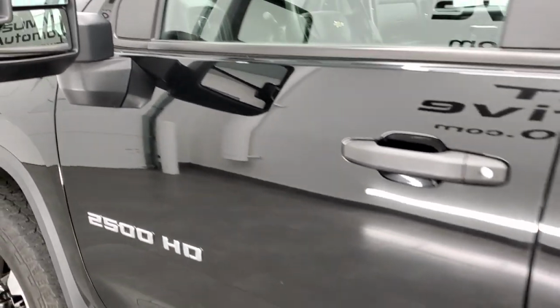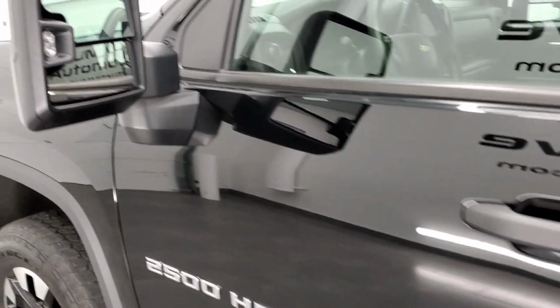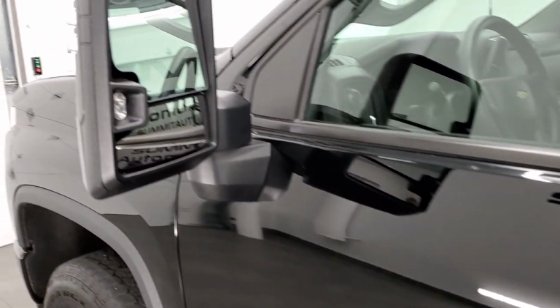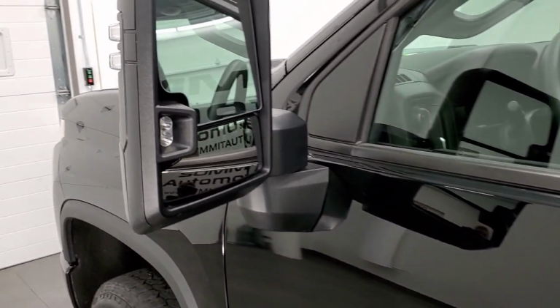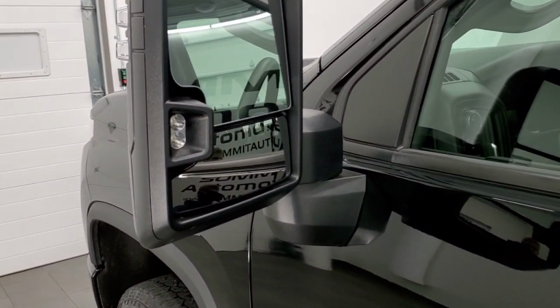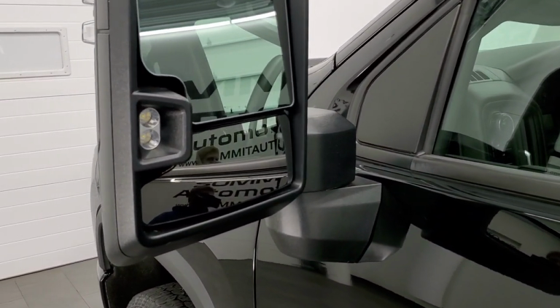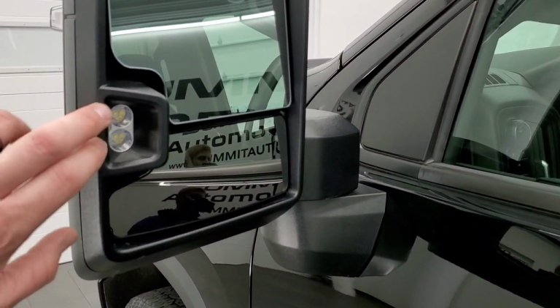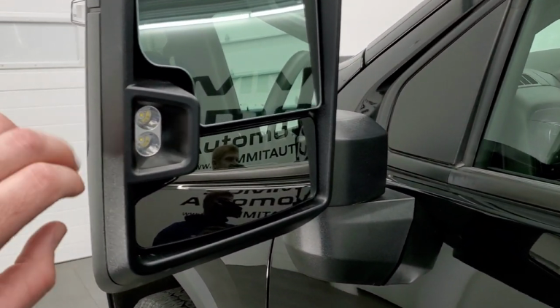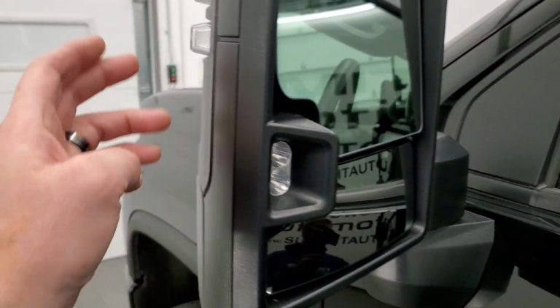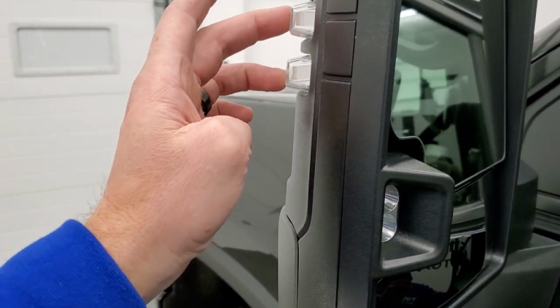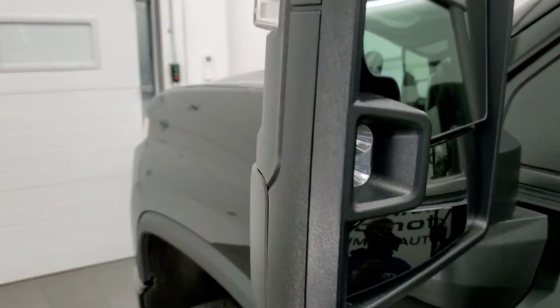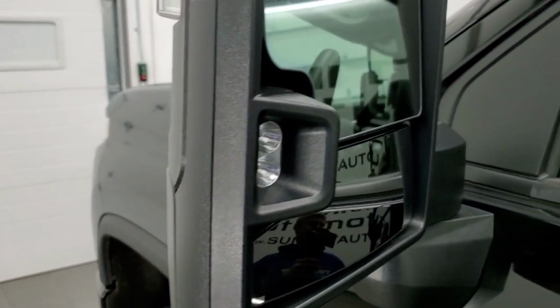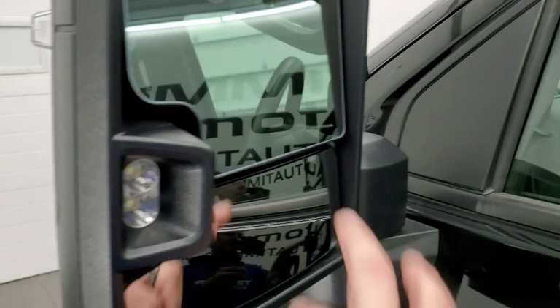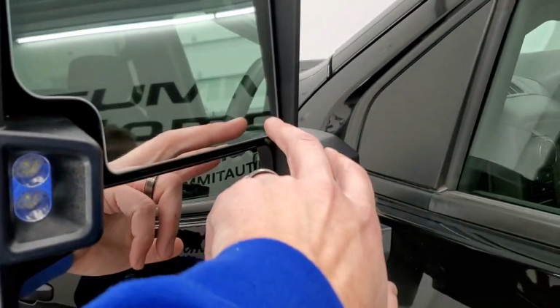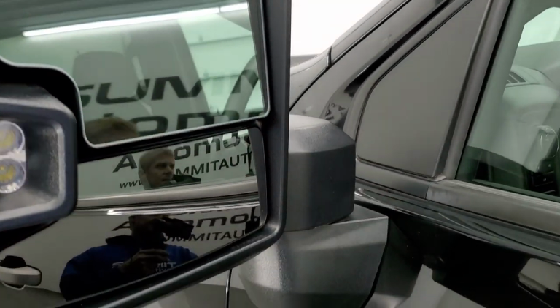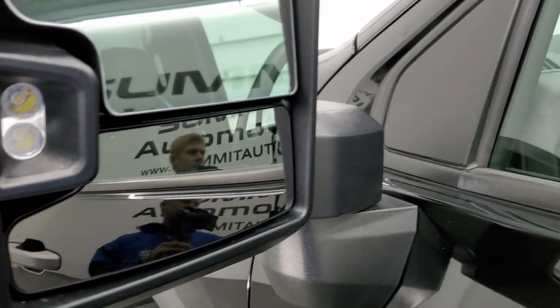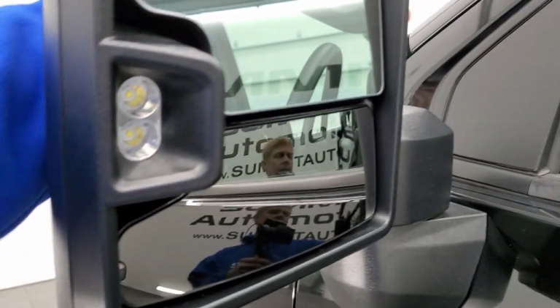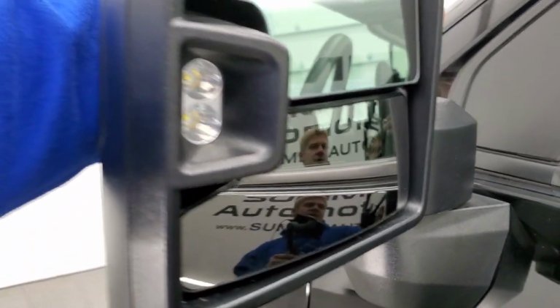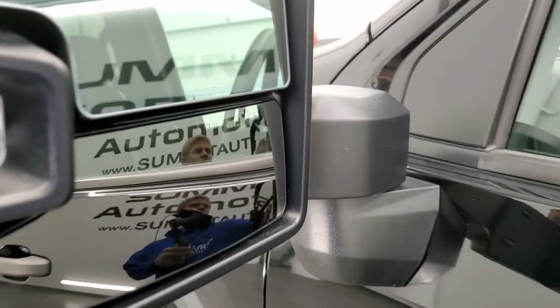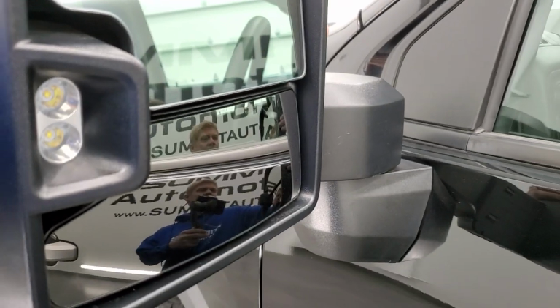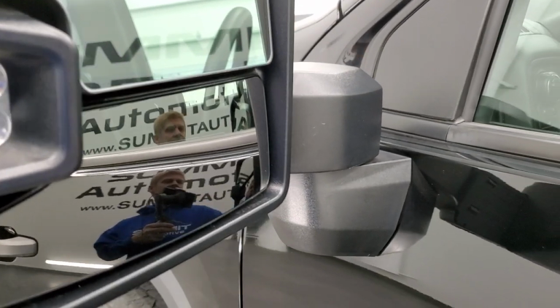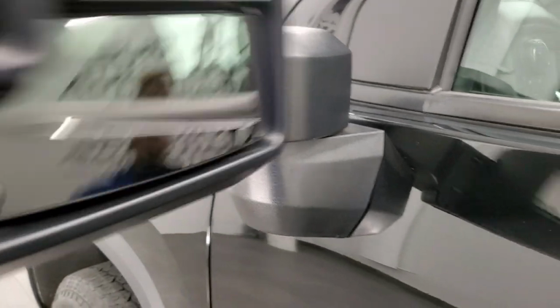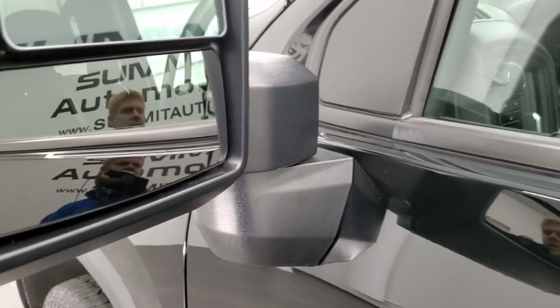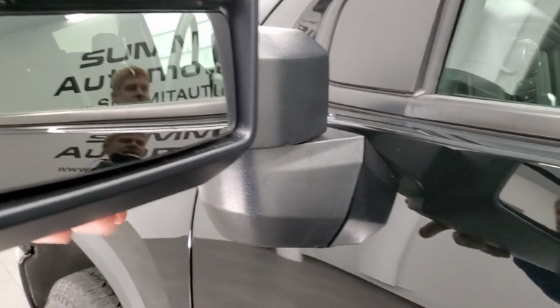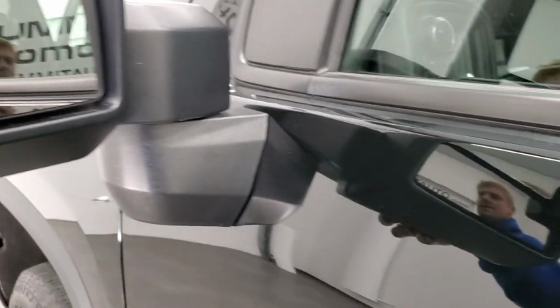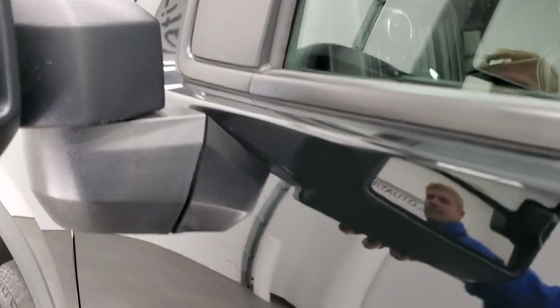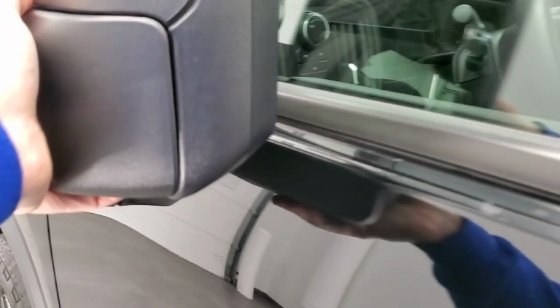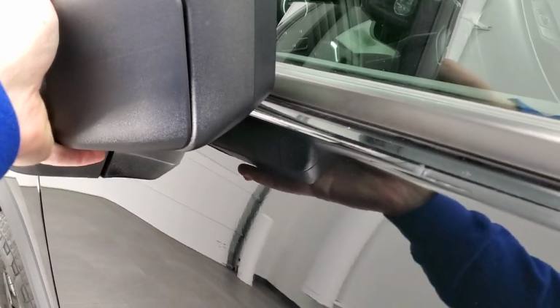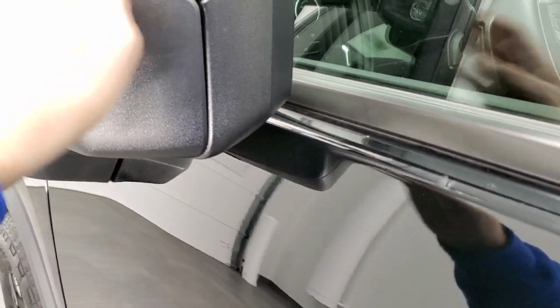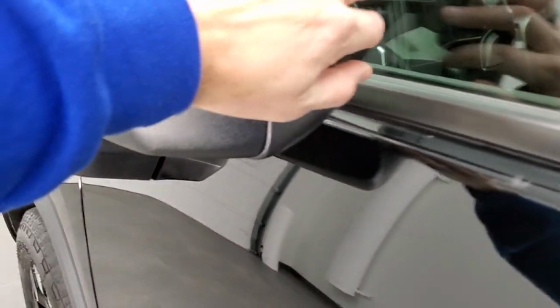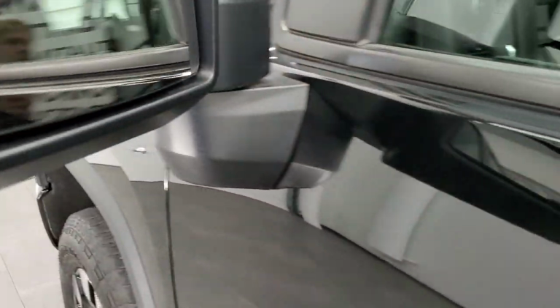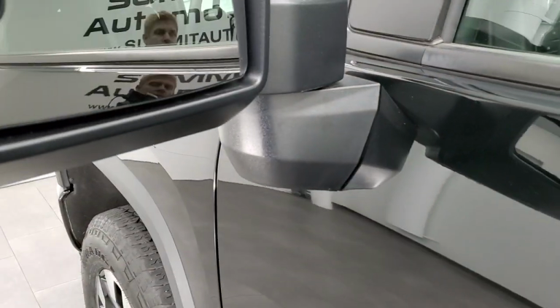It does come with the telescopic tow mirrors. They have LED side lights, directional signals in them, and they are heated. They do telescope out and fold in as well.